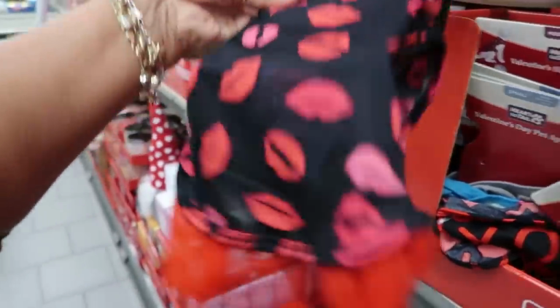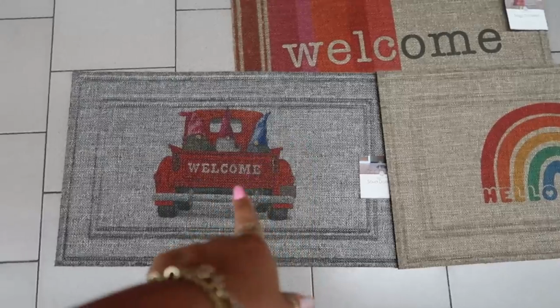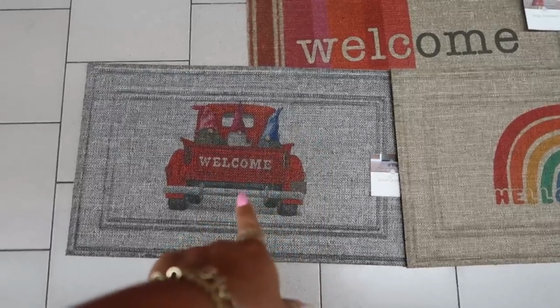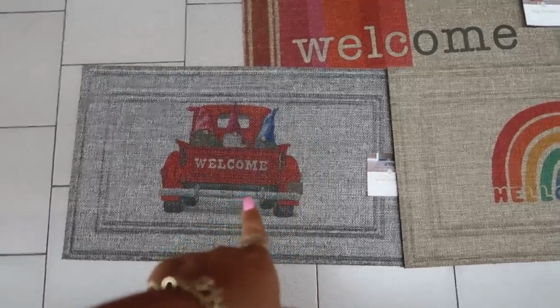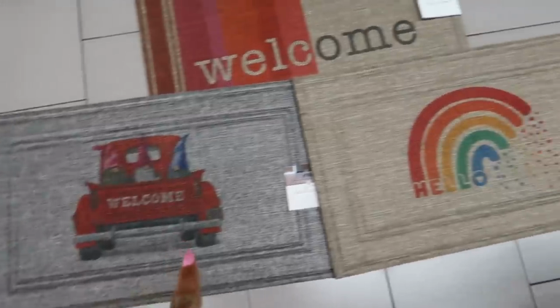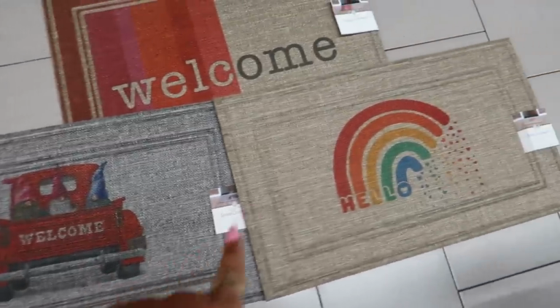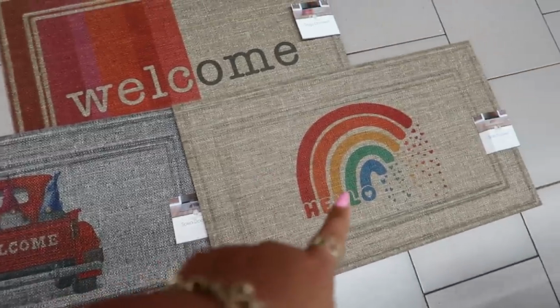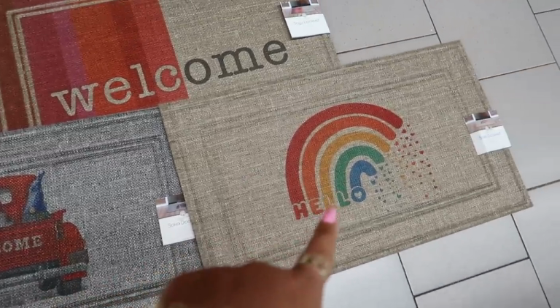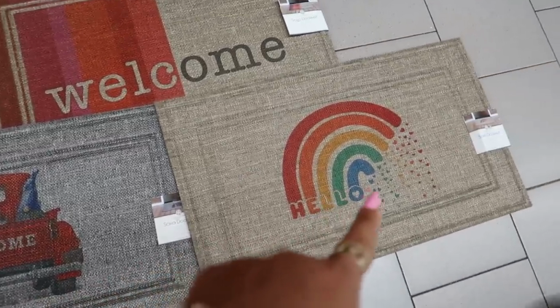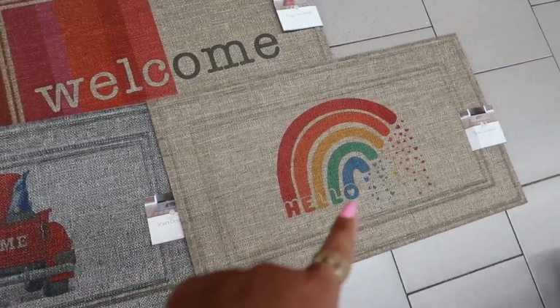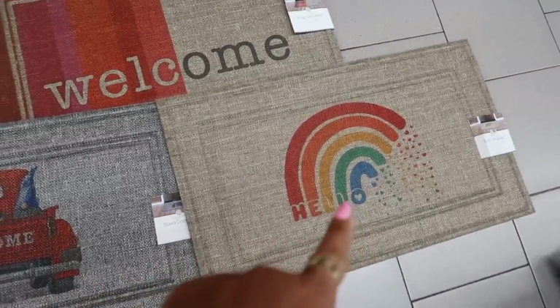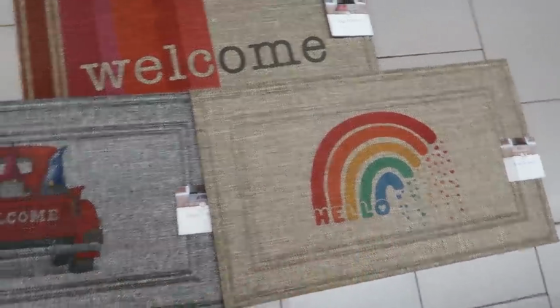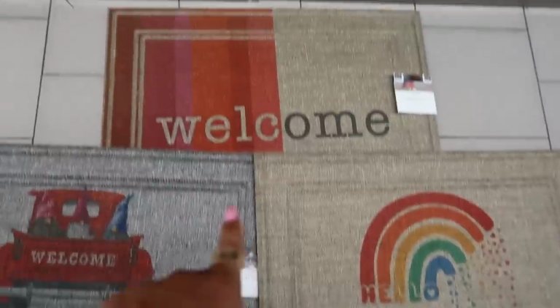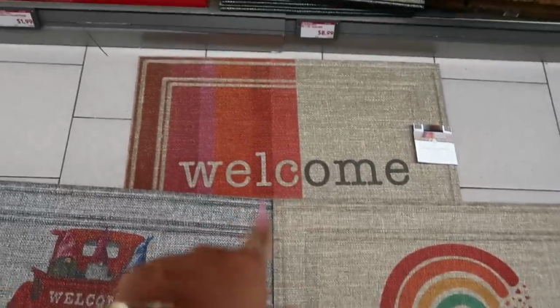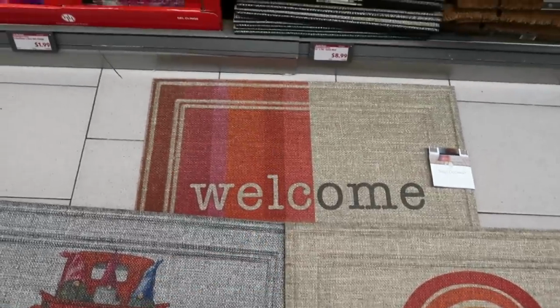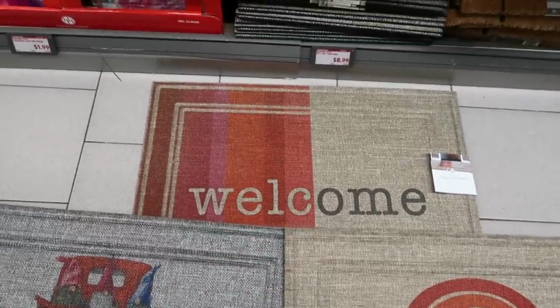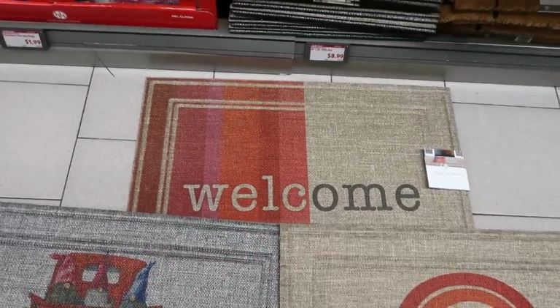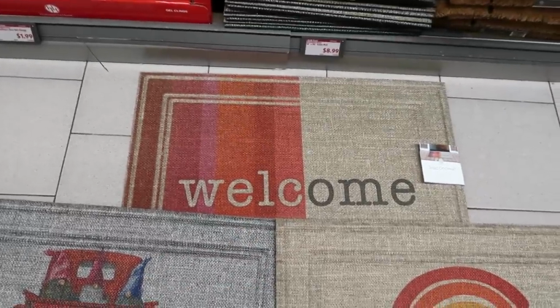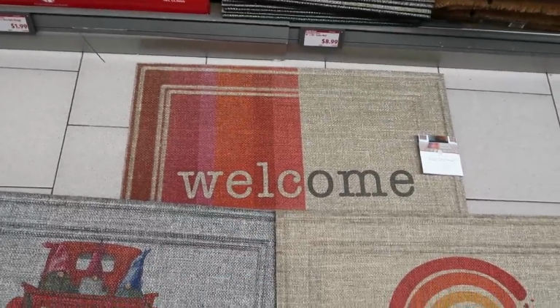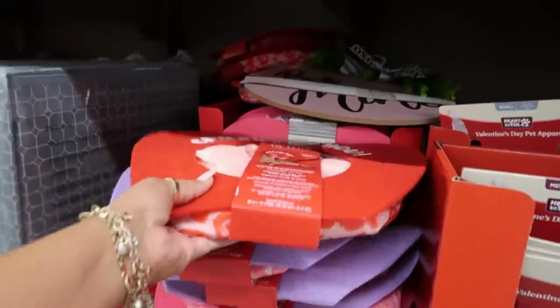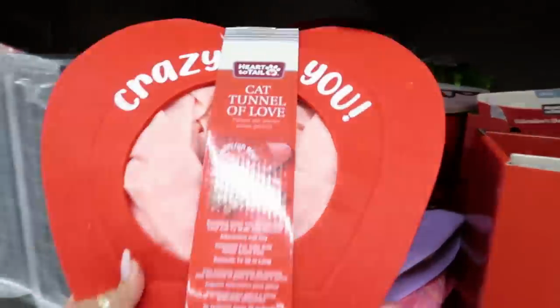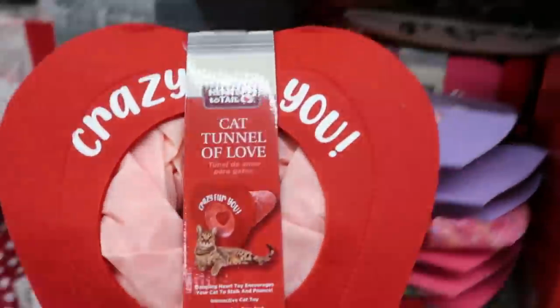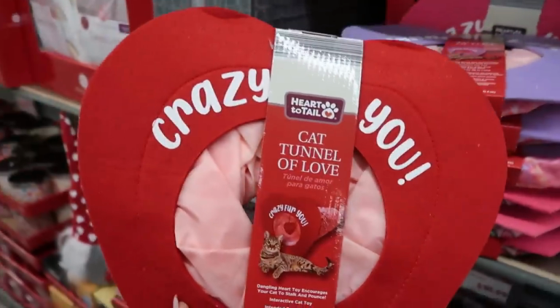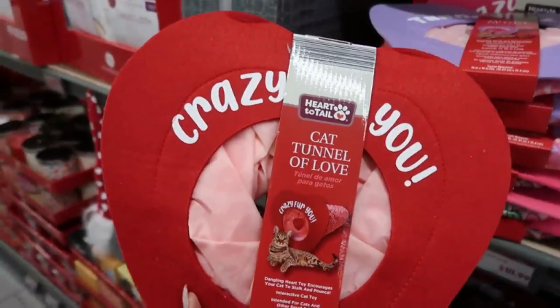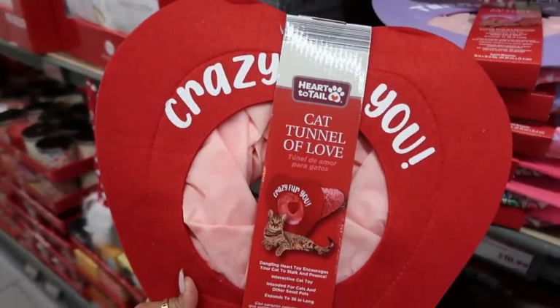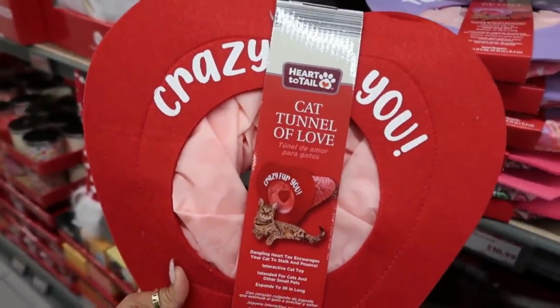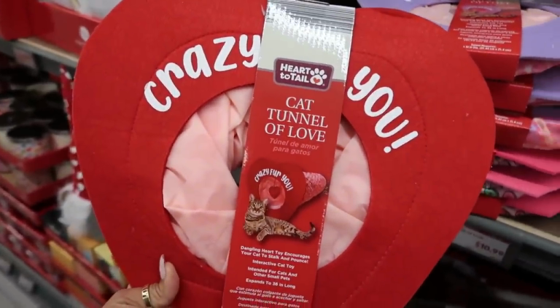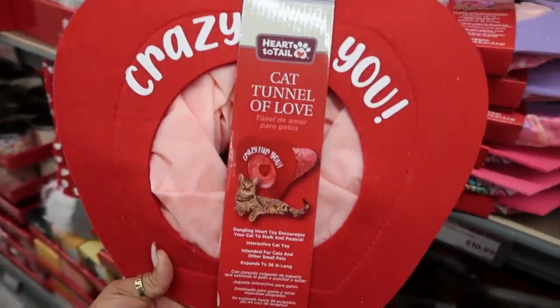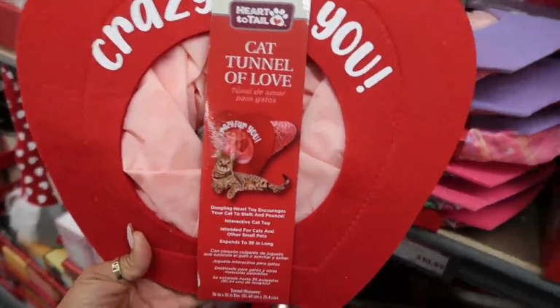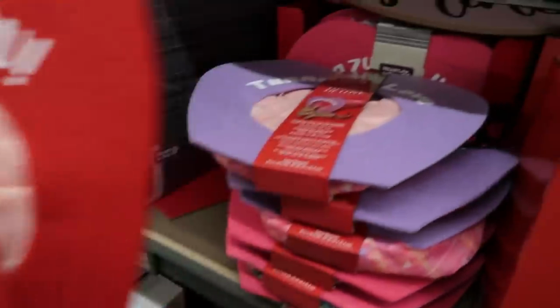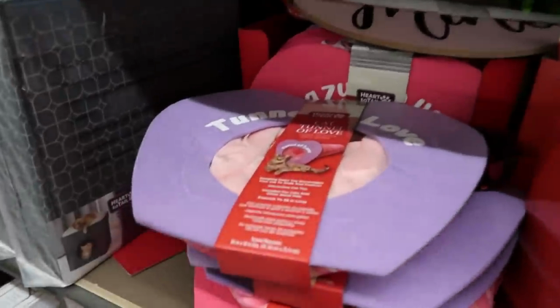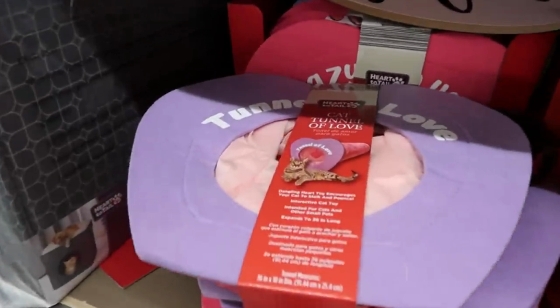These doormats are $9 — I like the 'hello with hearts' and the 'welcome' one. Here's a cat tunnel of love for $10.99. That's cute. They also have a purple one.